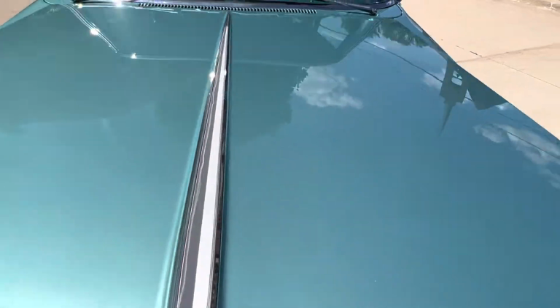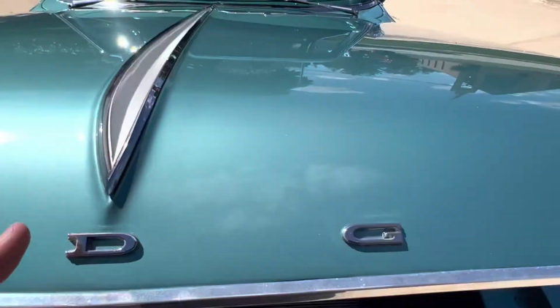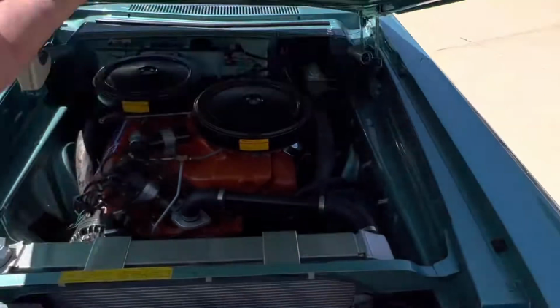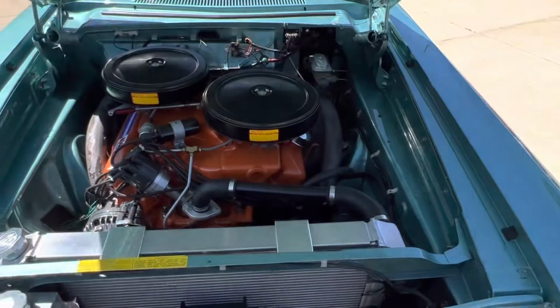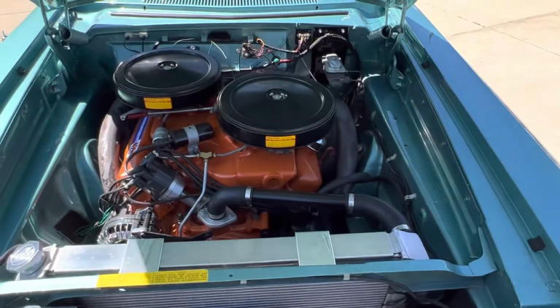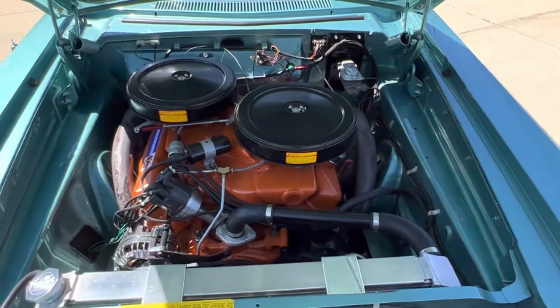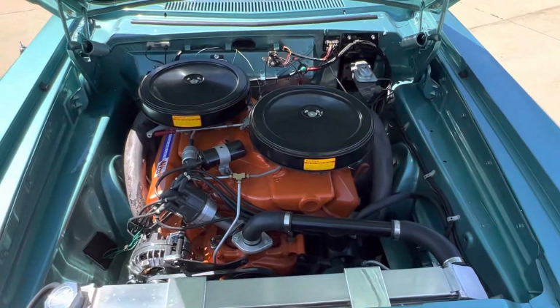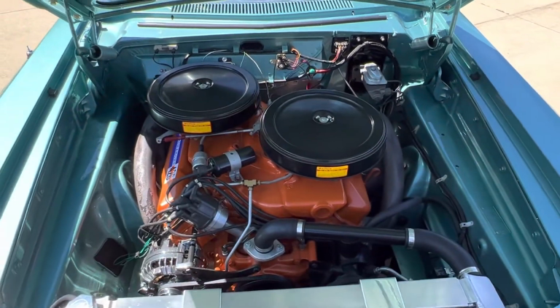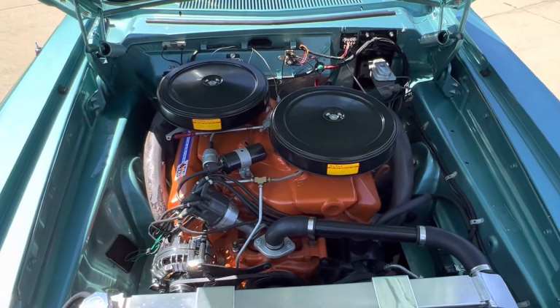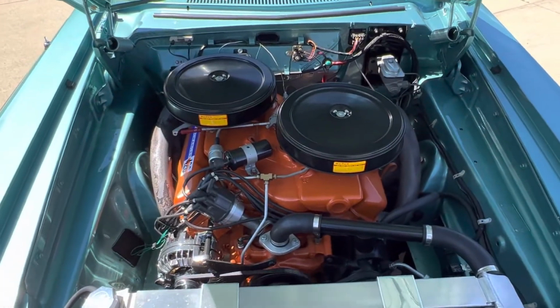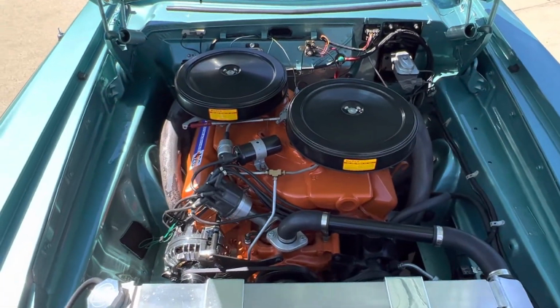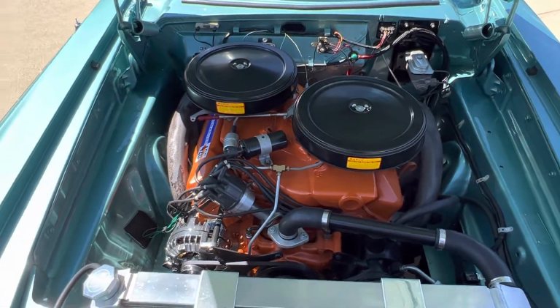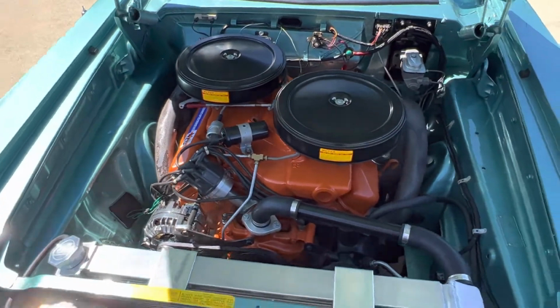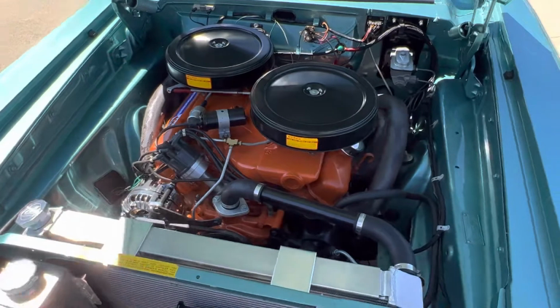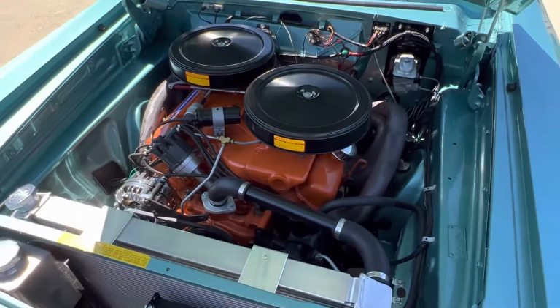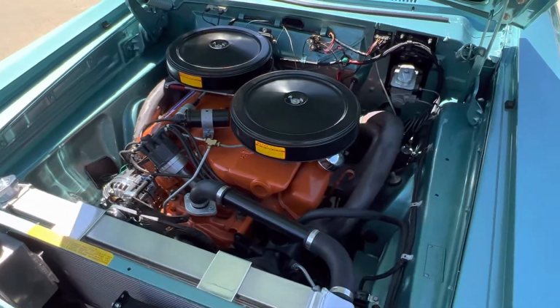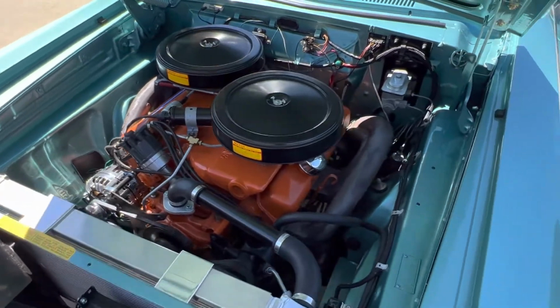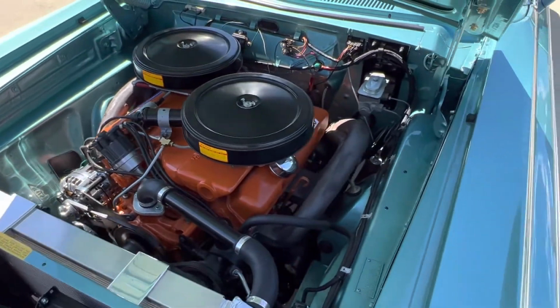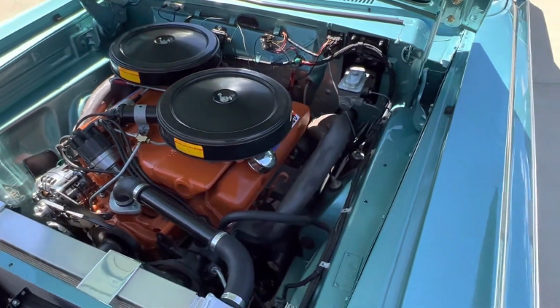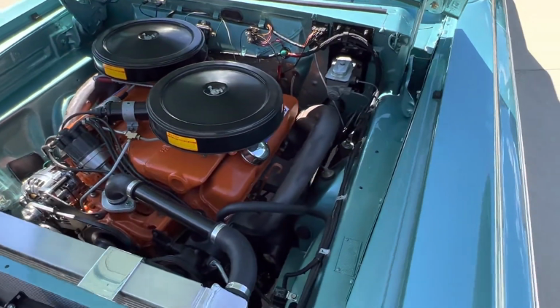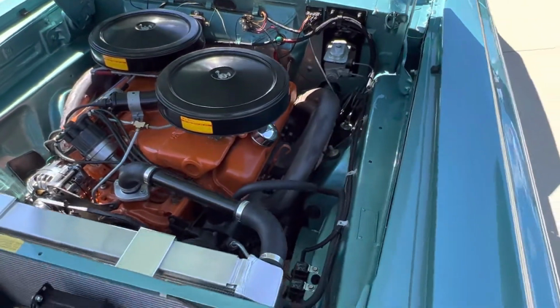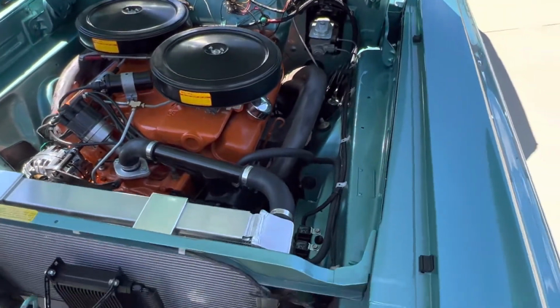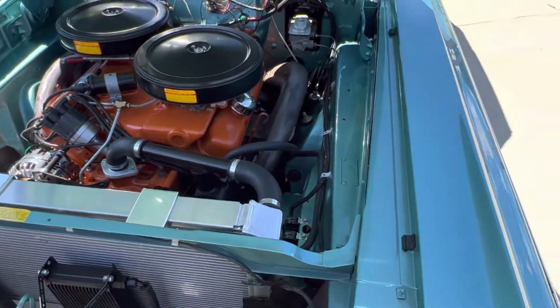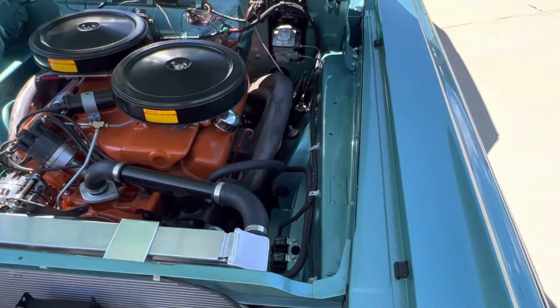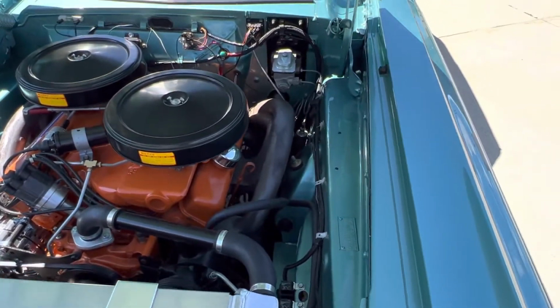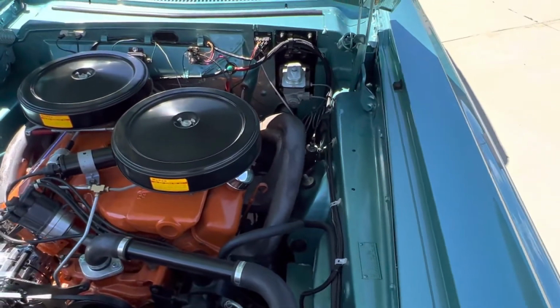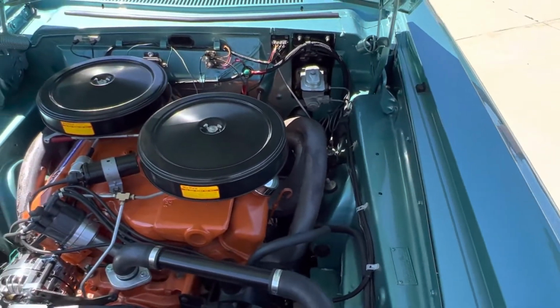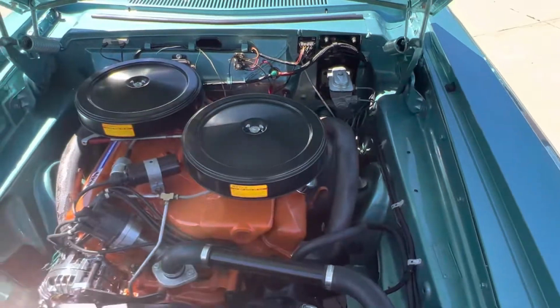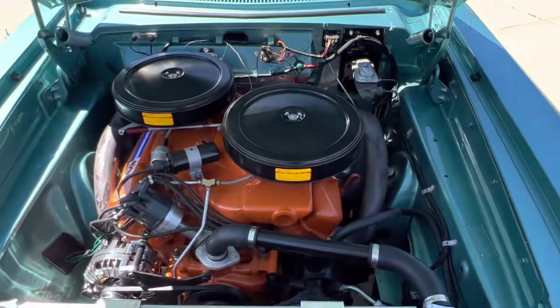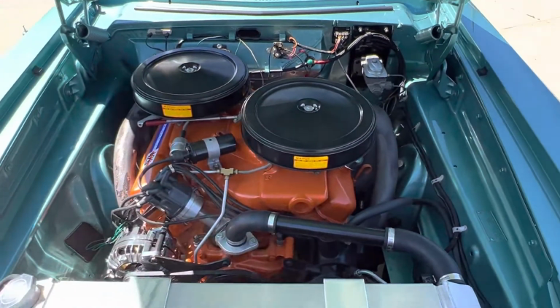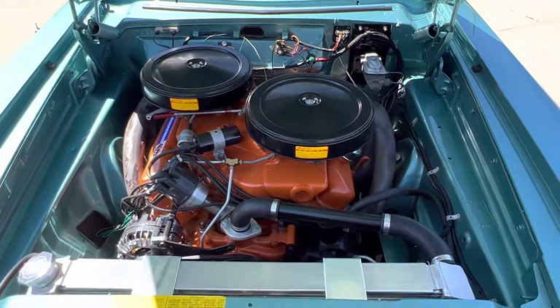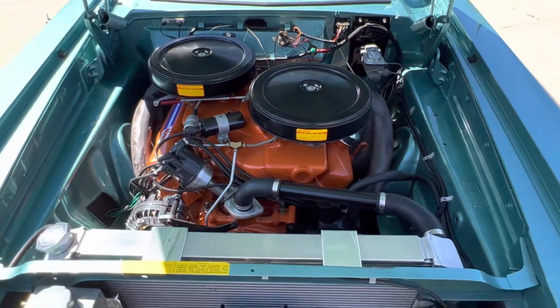Under the hood is all detailed. Makes a 426 Max Wedge. Highly detailed throughout. Dual fans.